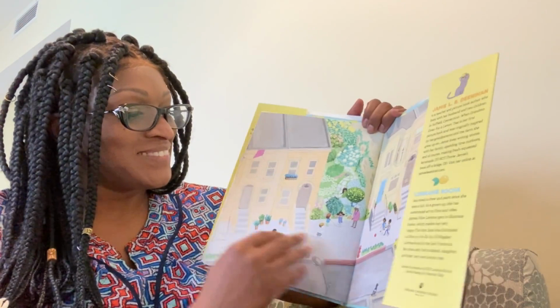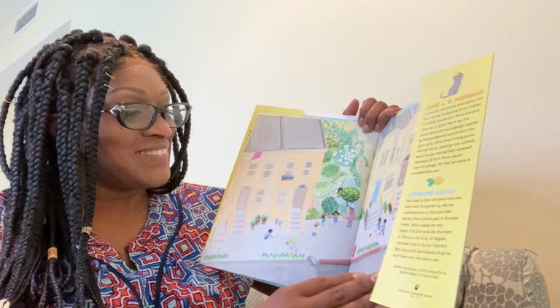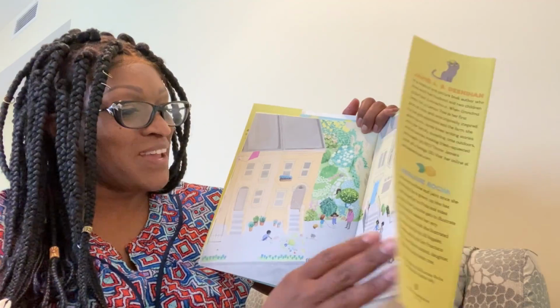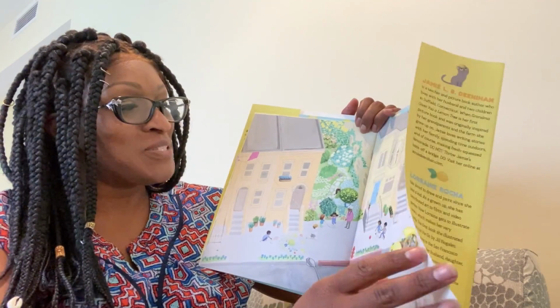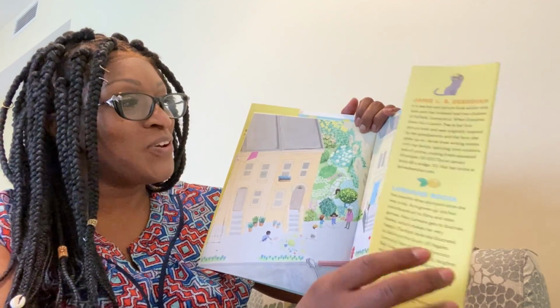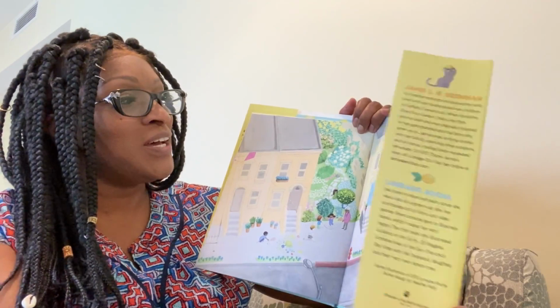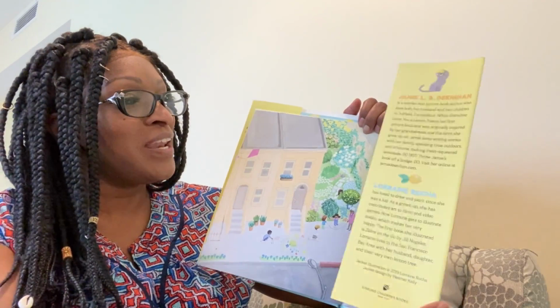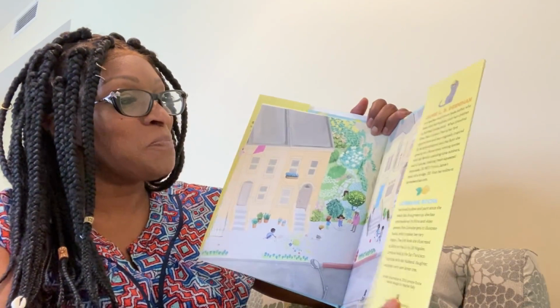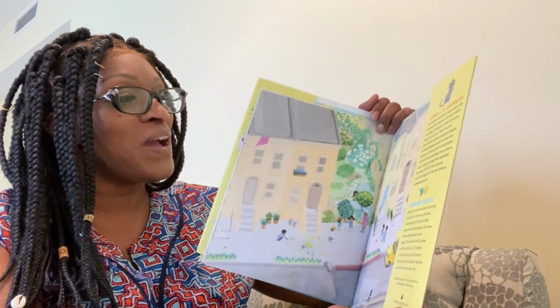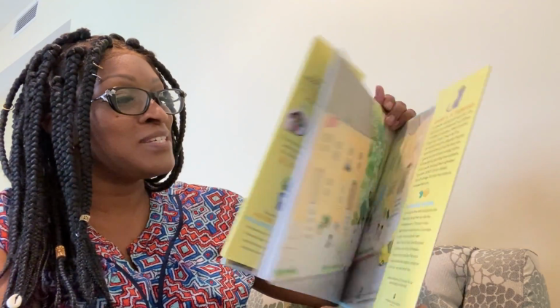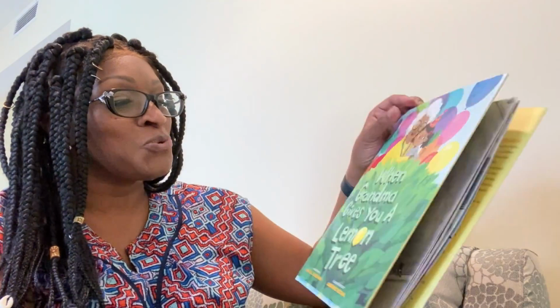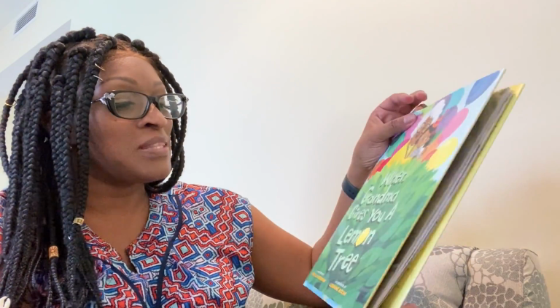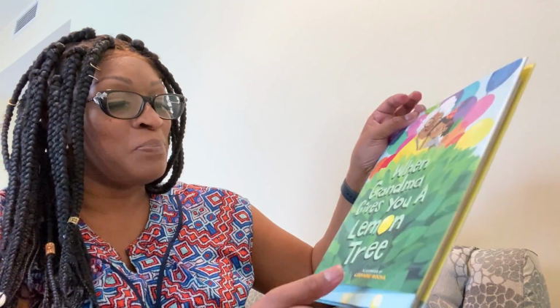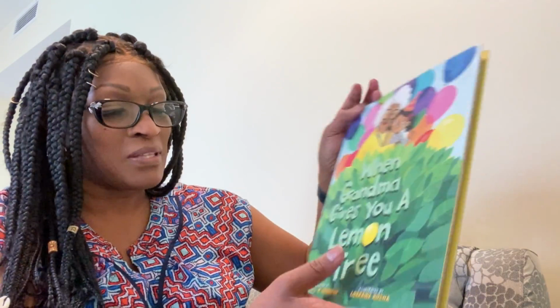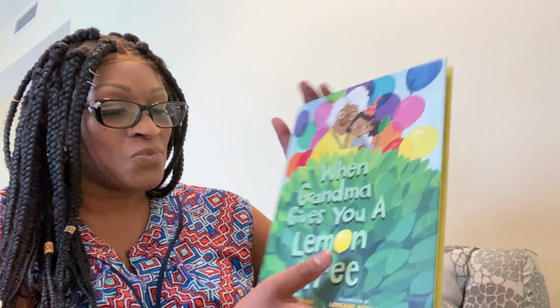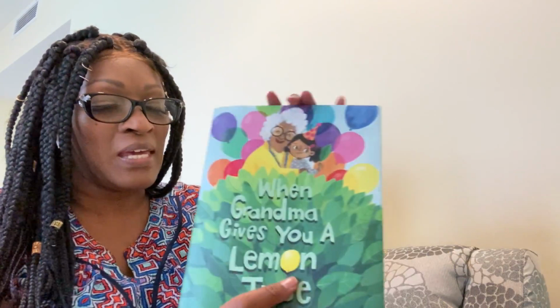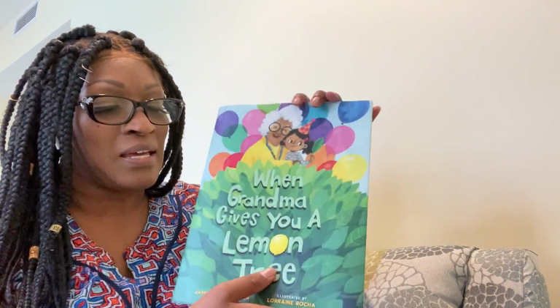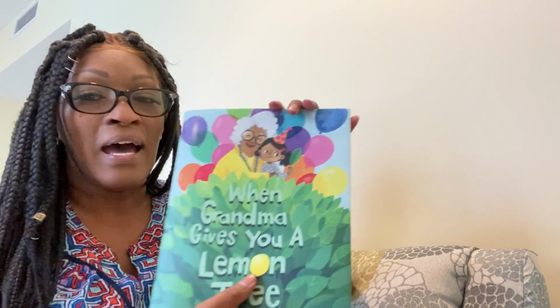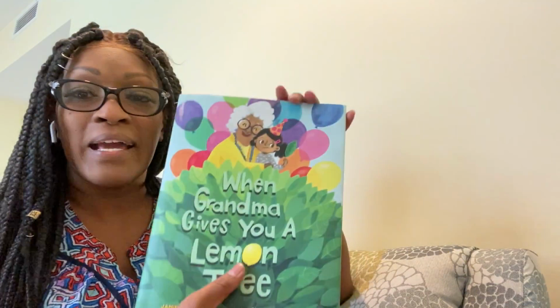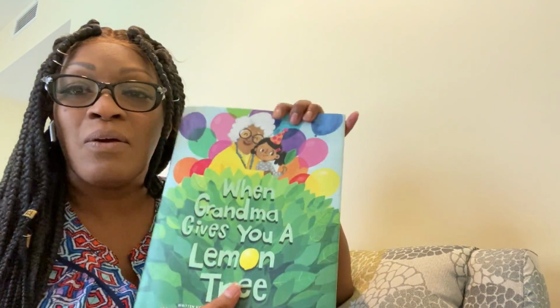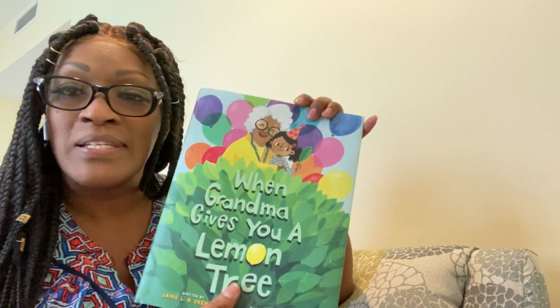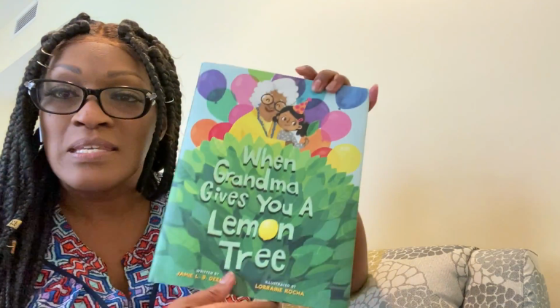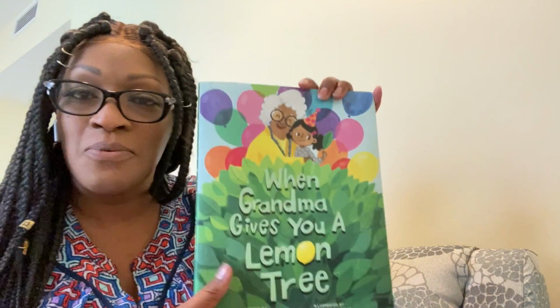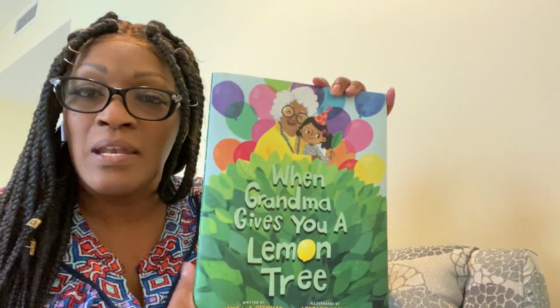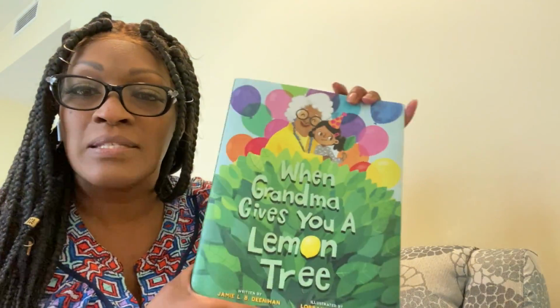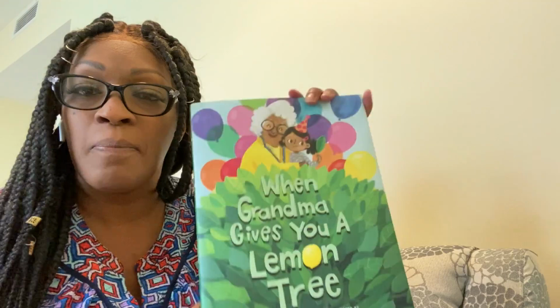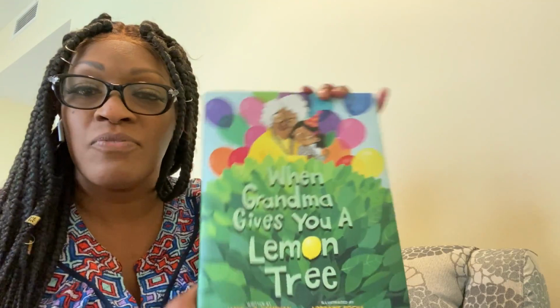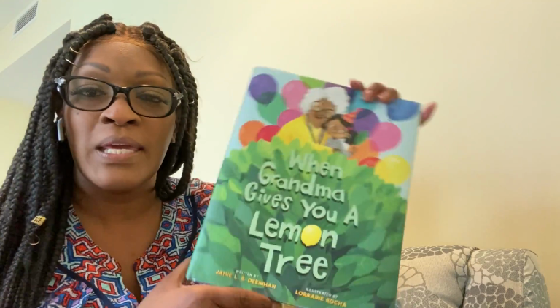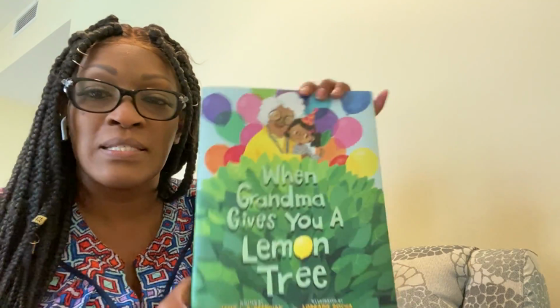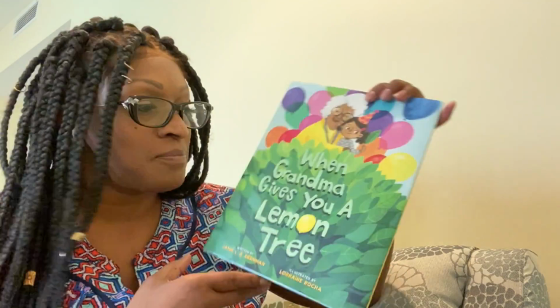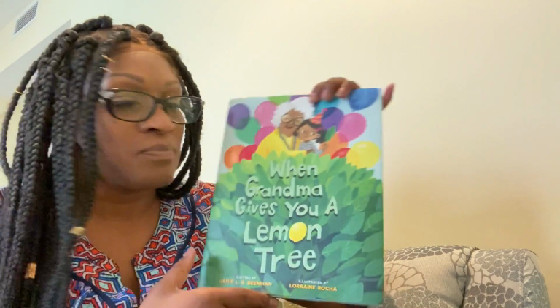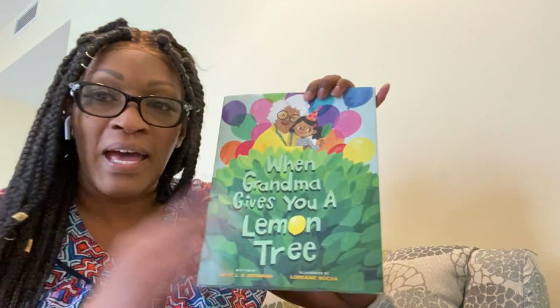That was fun. I hope you guys enjoyed the book this week. I can't wait to see you in the next couple of weeks. Bye!